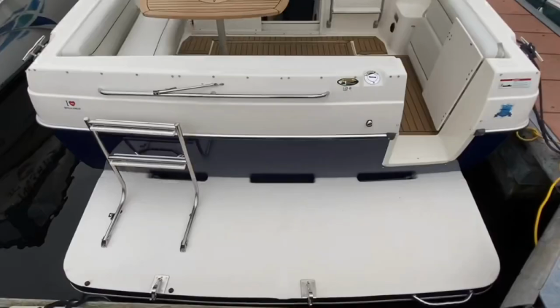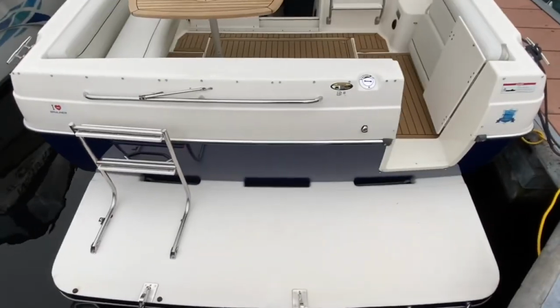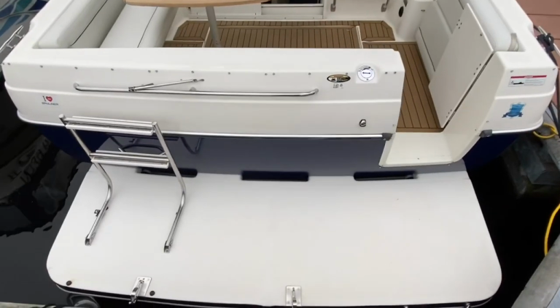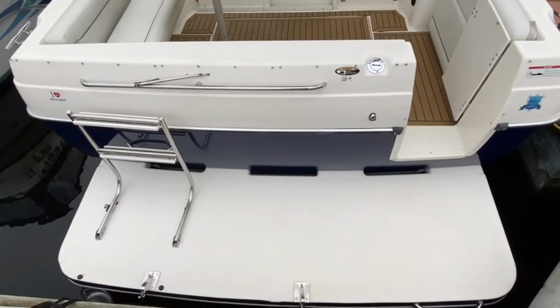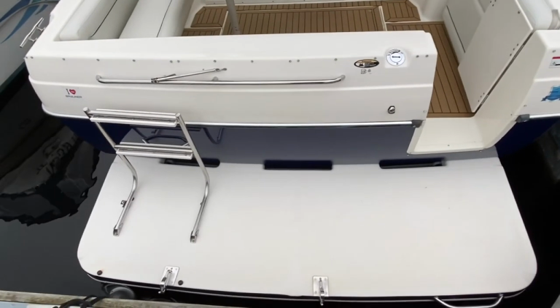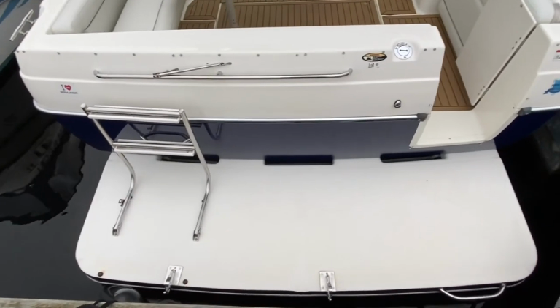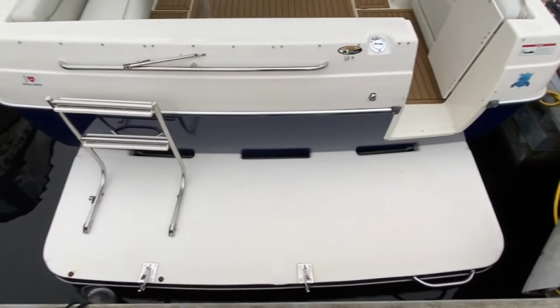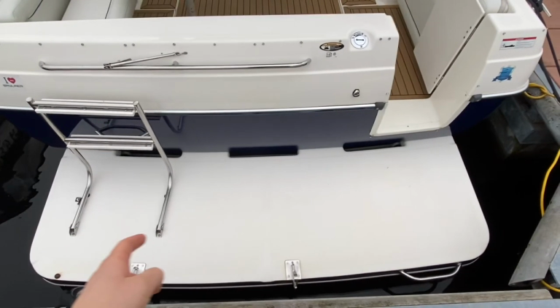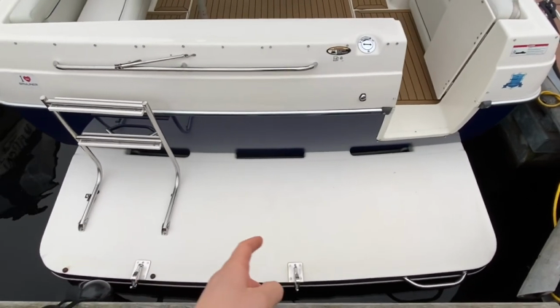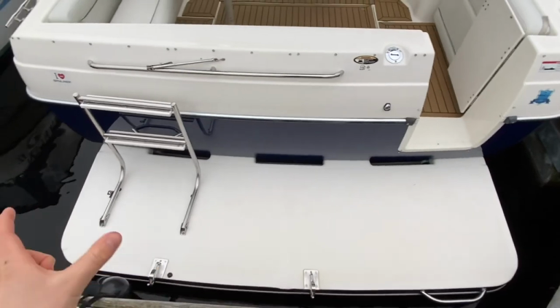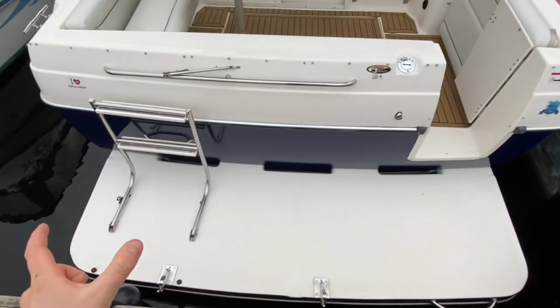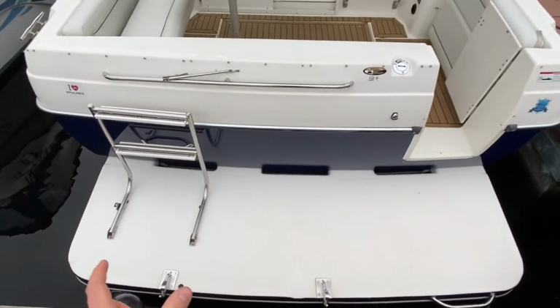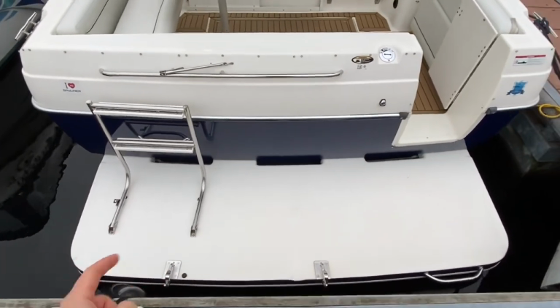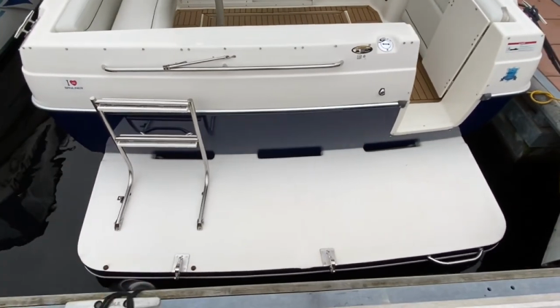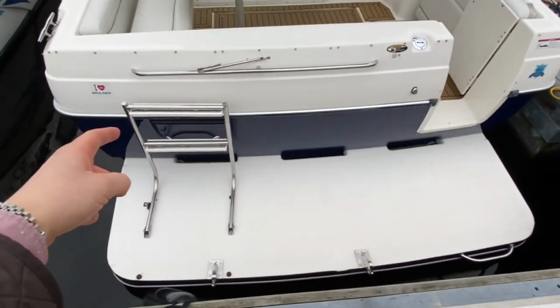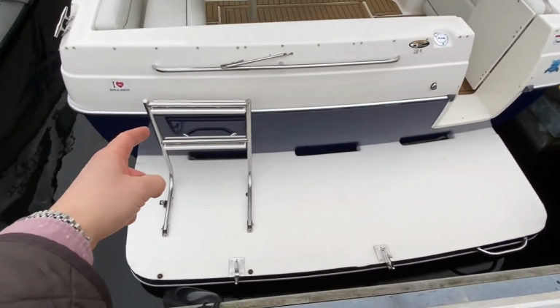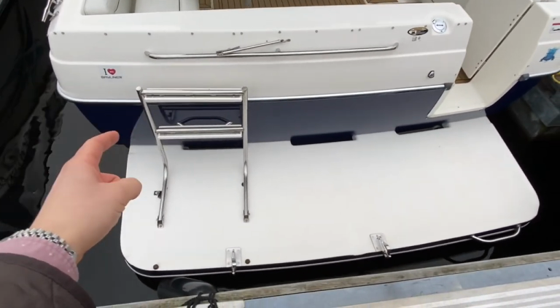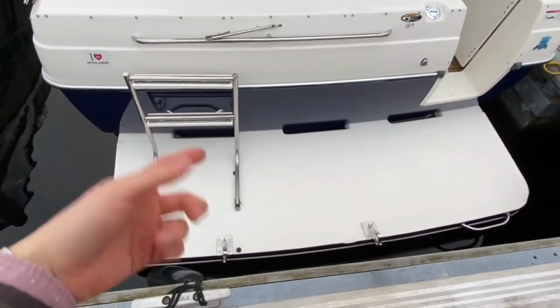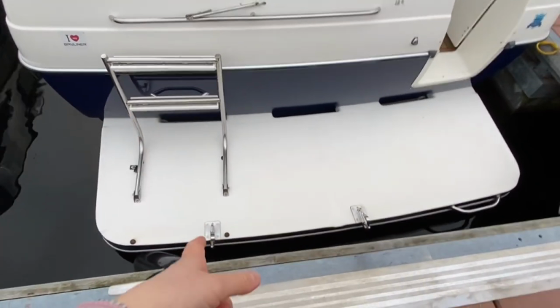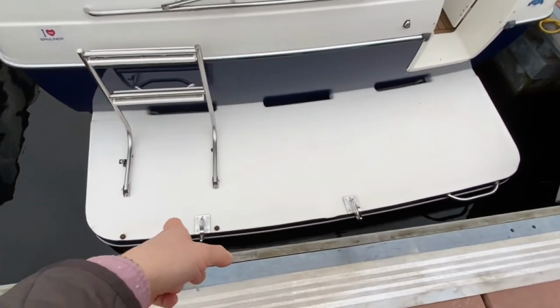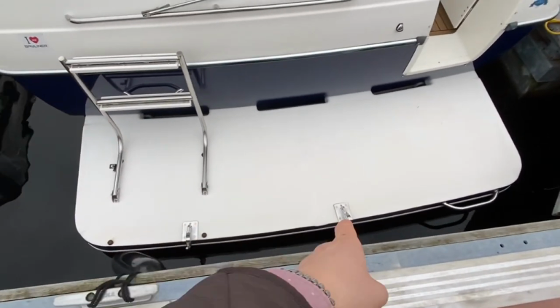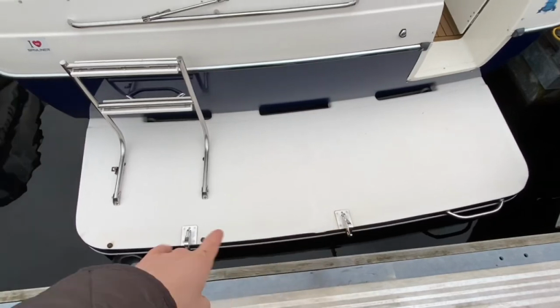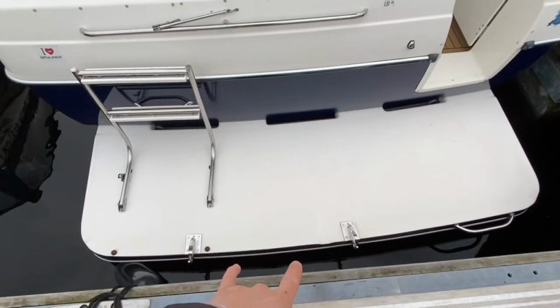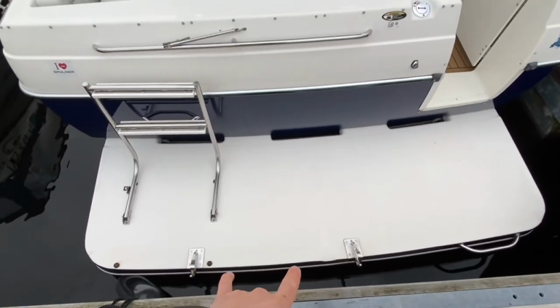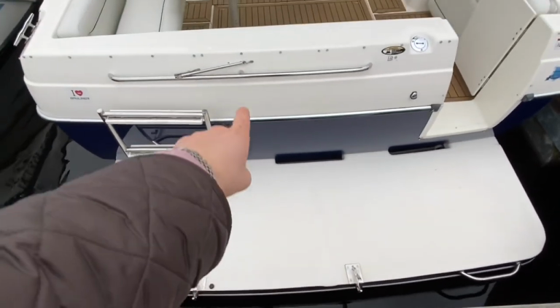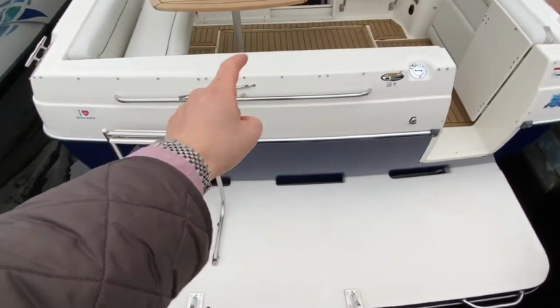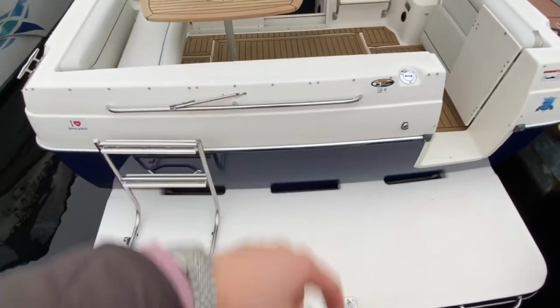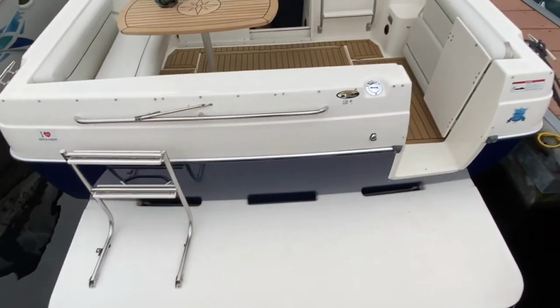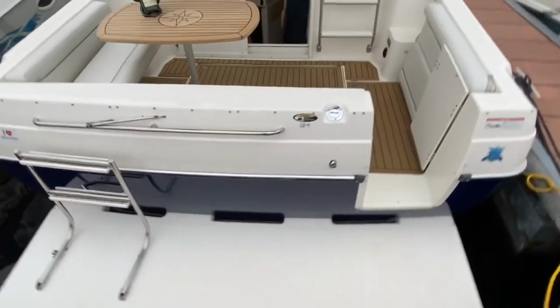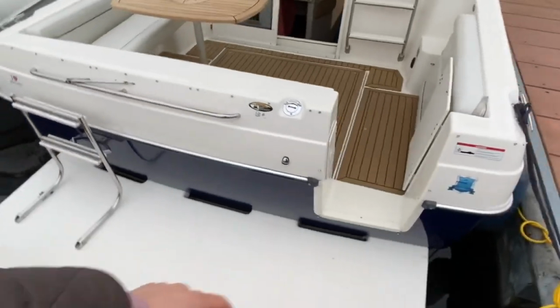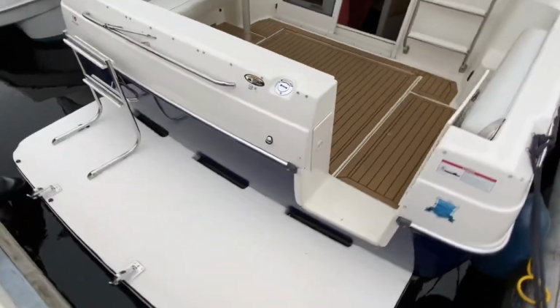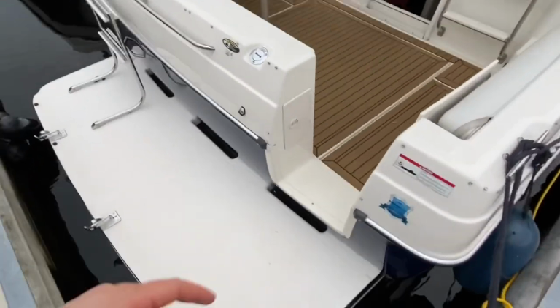Starting at the swim platform — now this is nearly full beam, it's about six inches off either side. We've got a reboarding ladder there, that's flip up, flip down. And you can see there are two snap davits there for the tender. There is the arm, just over here.